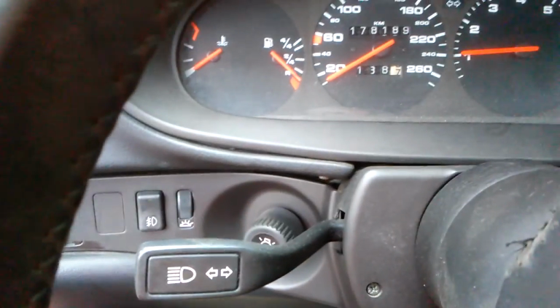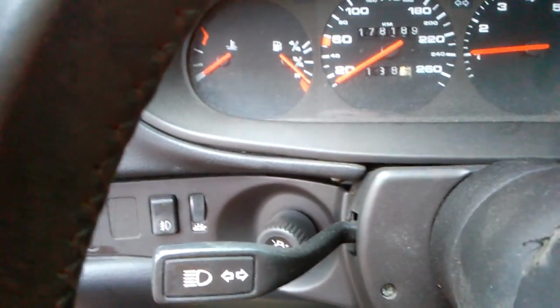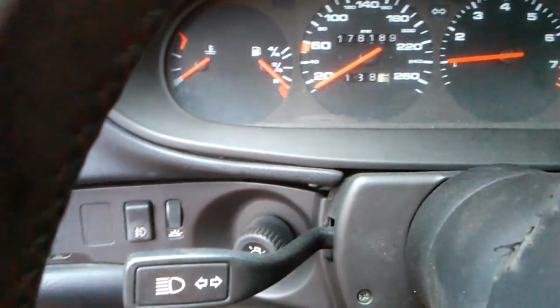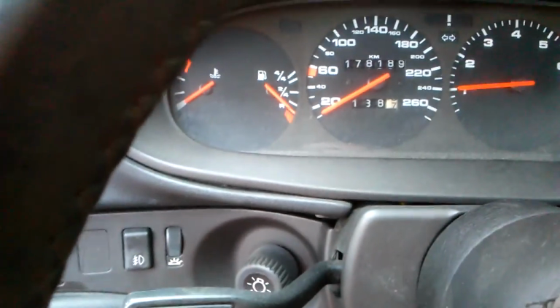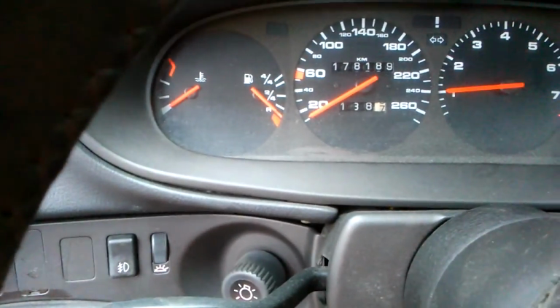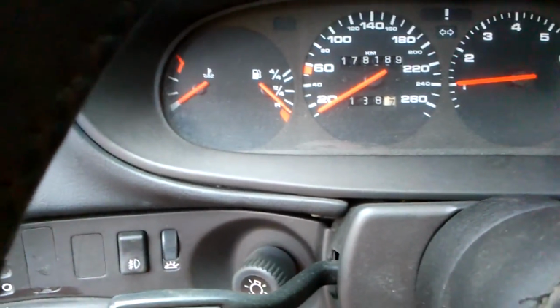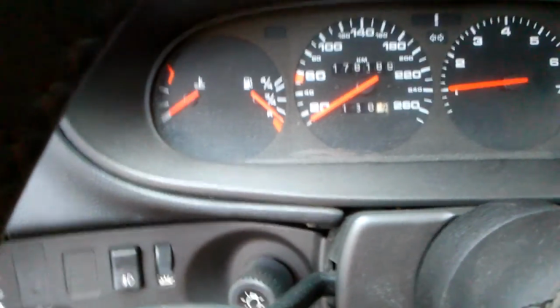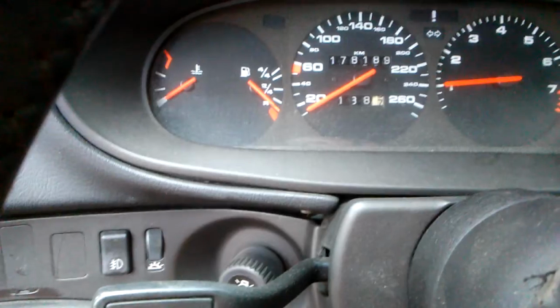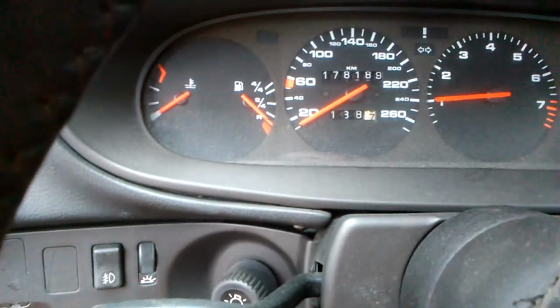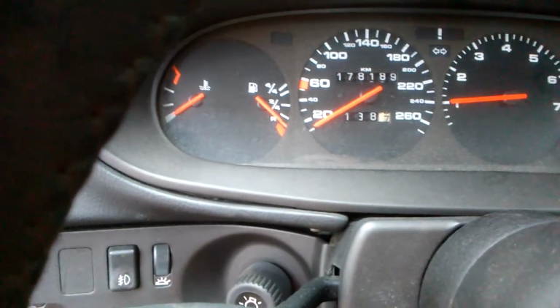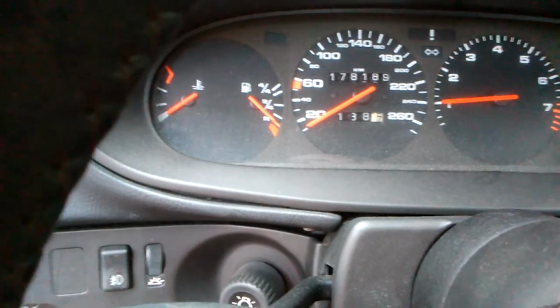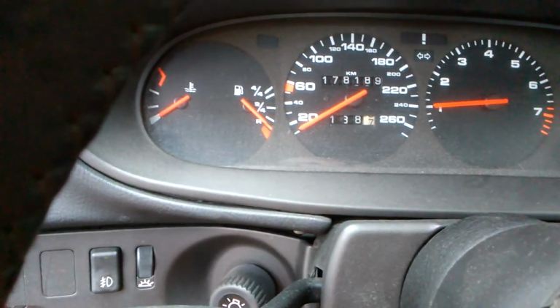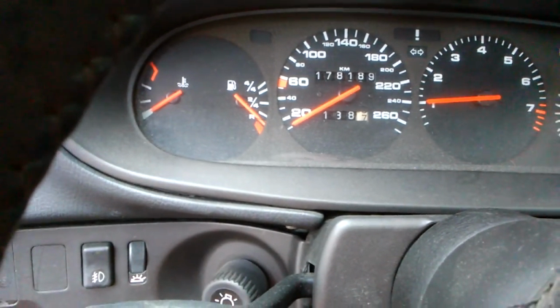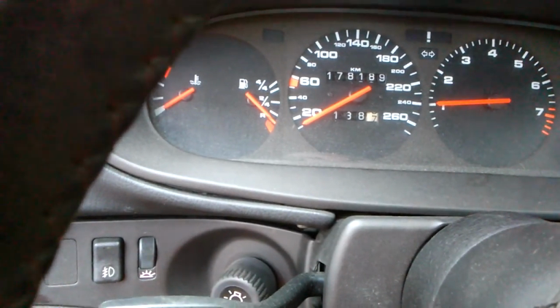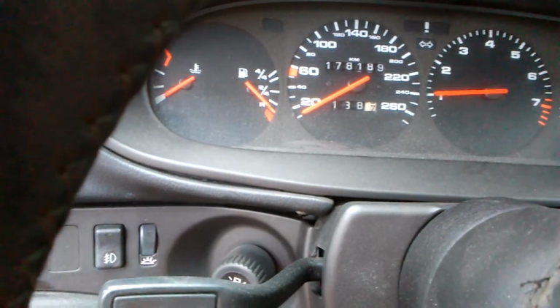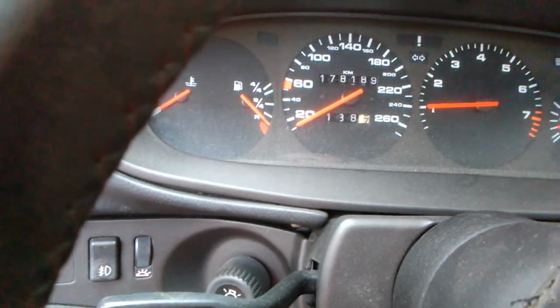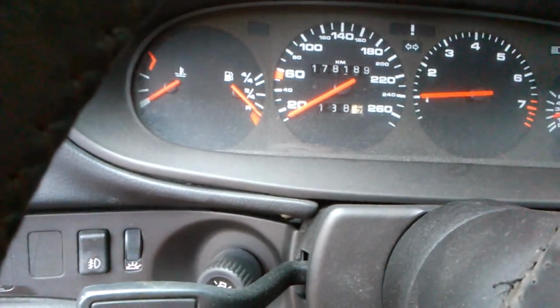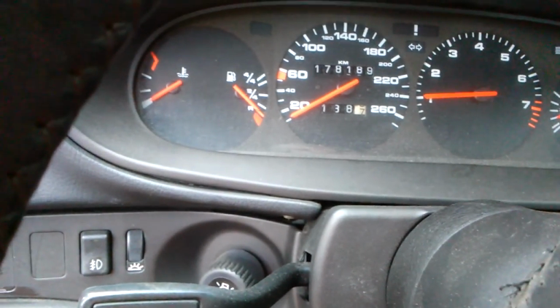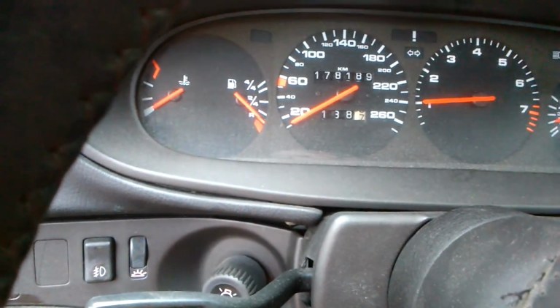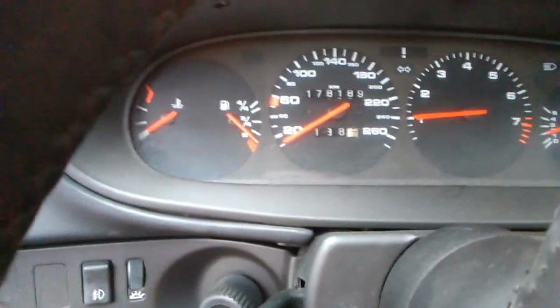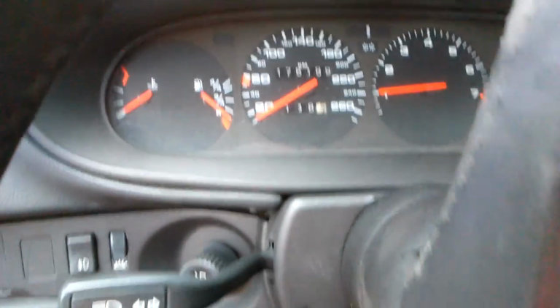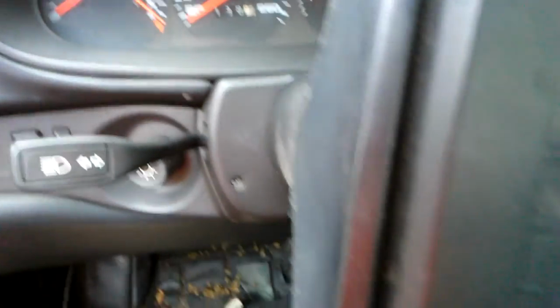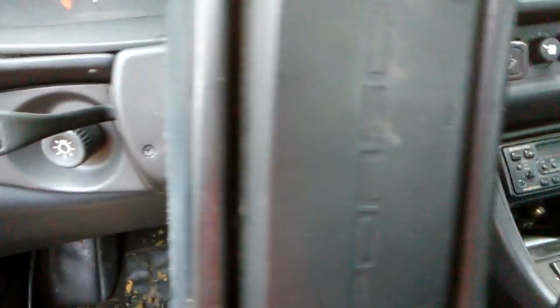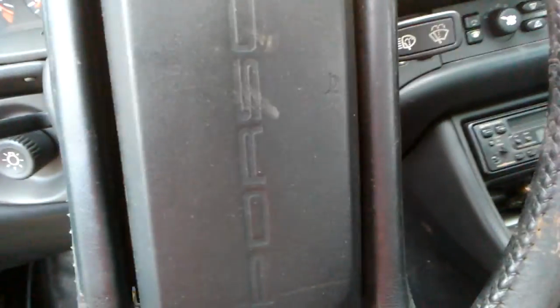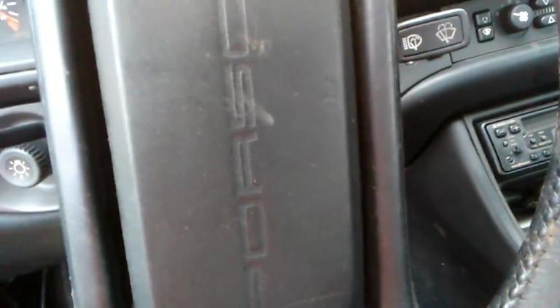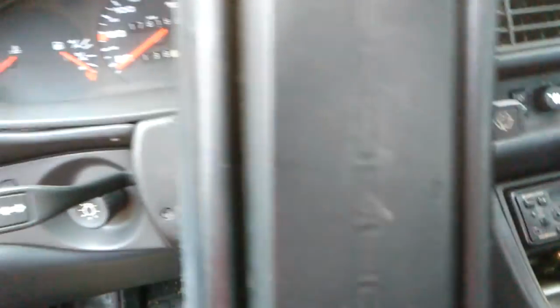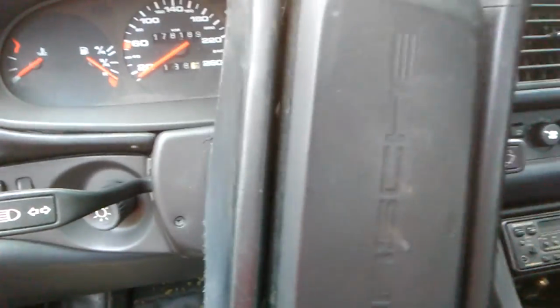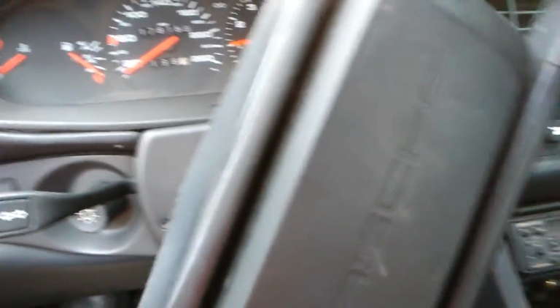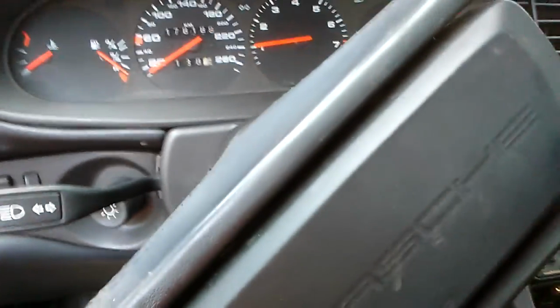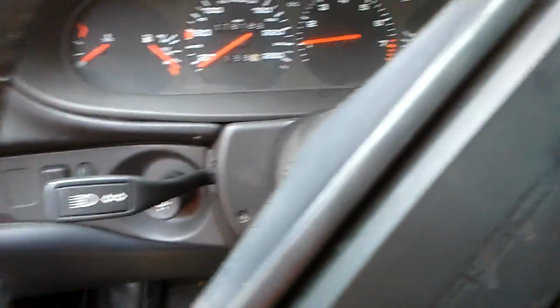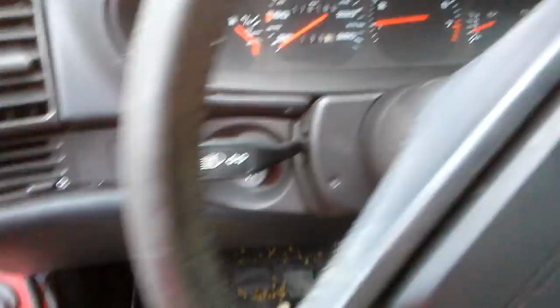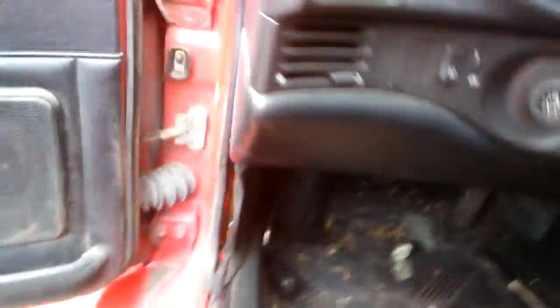Wow man - it's got 170,000 kilometers. 1988 Porsche 944, not turbo.